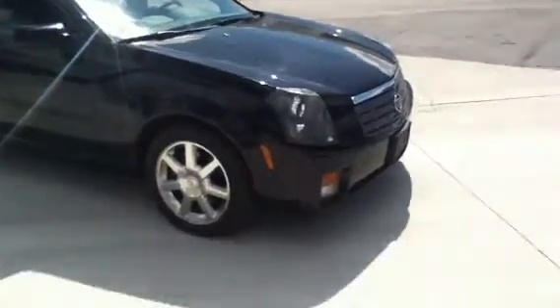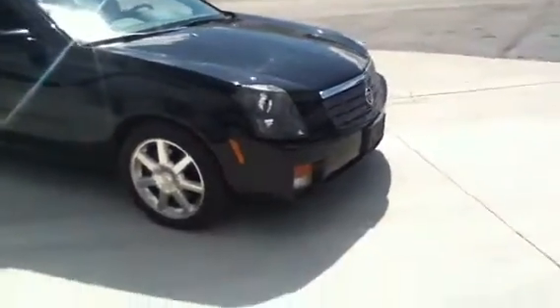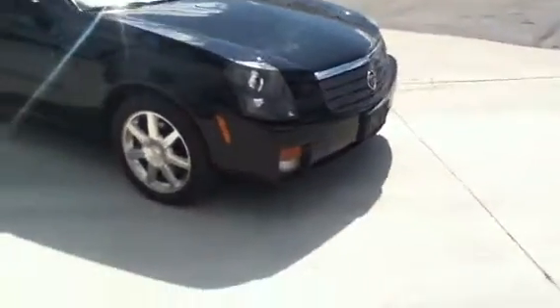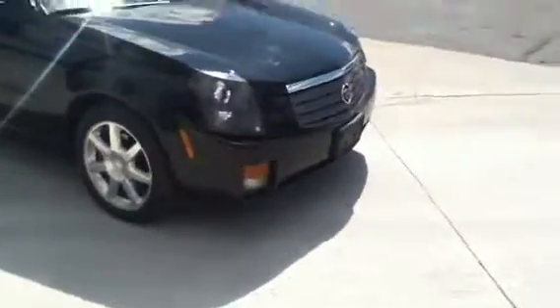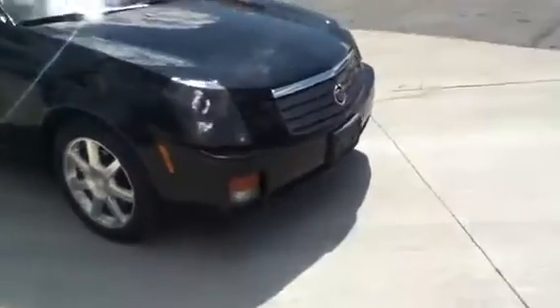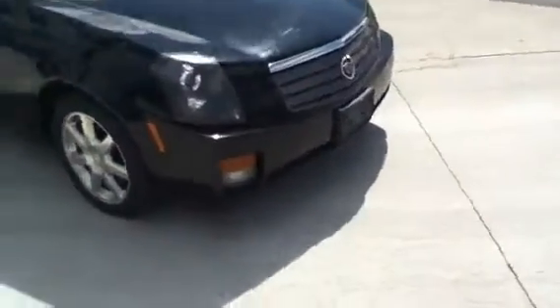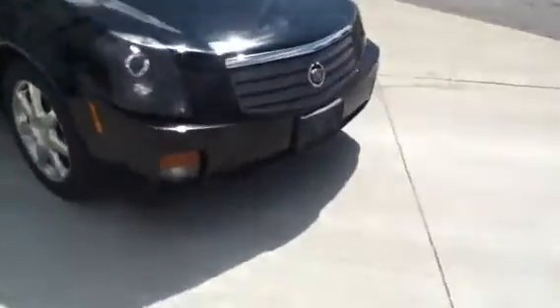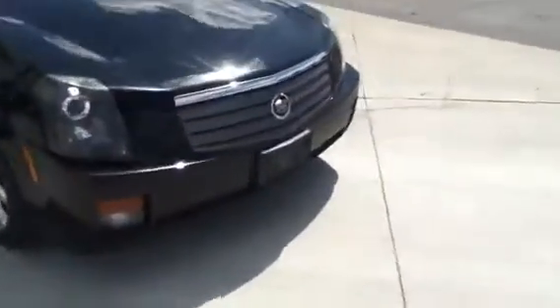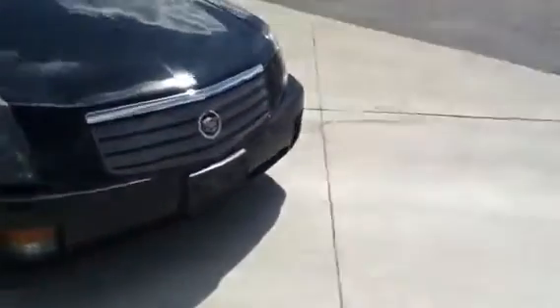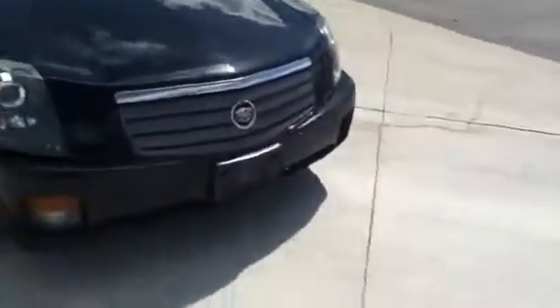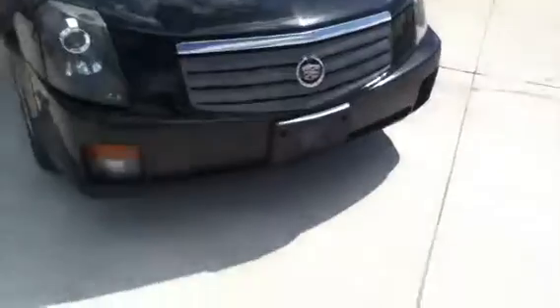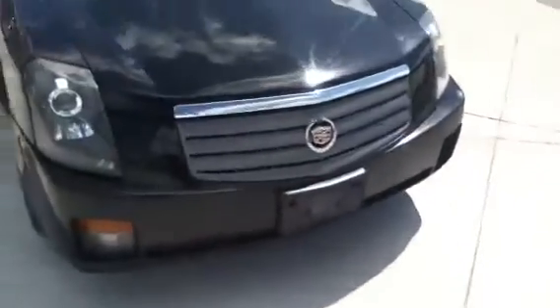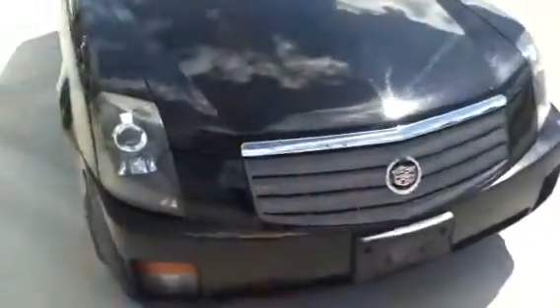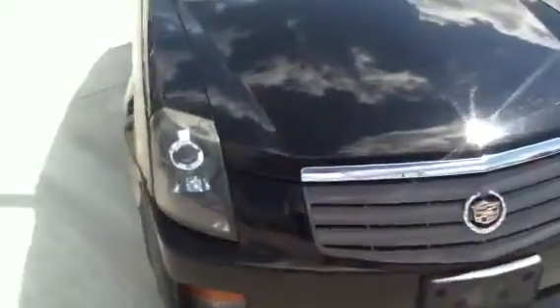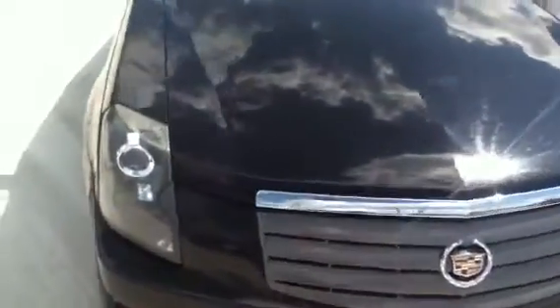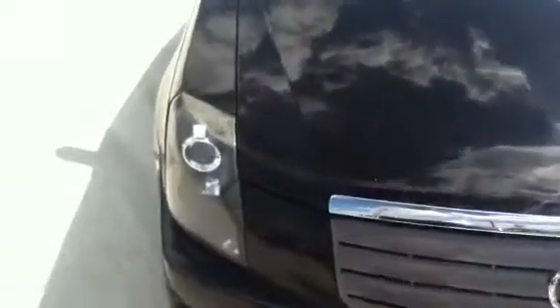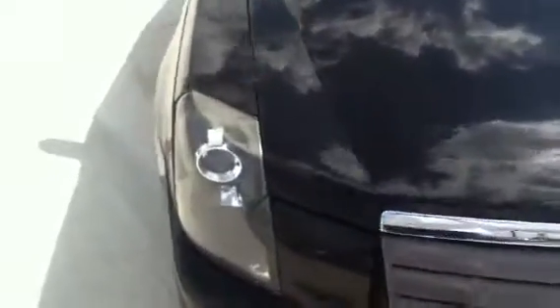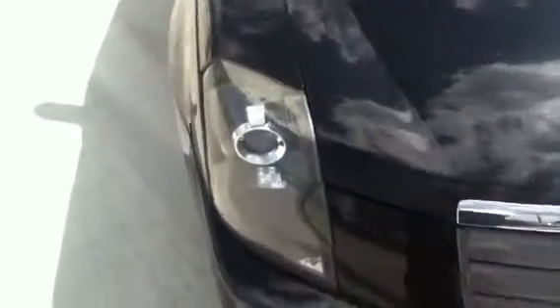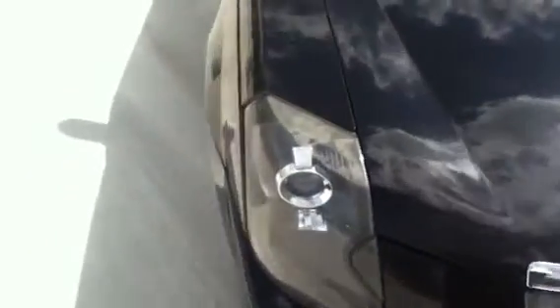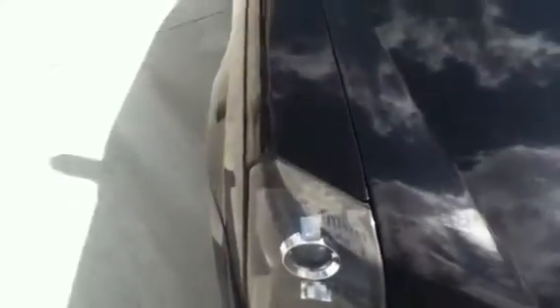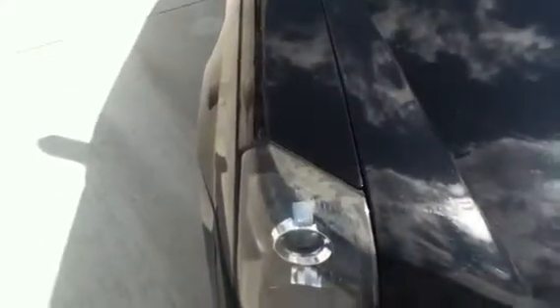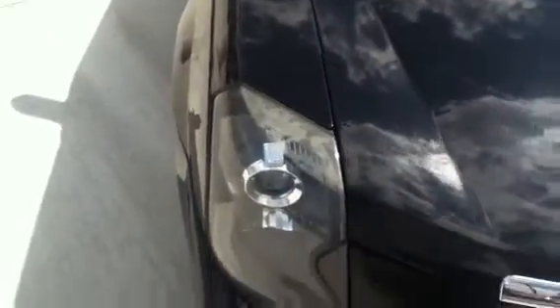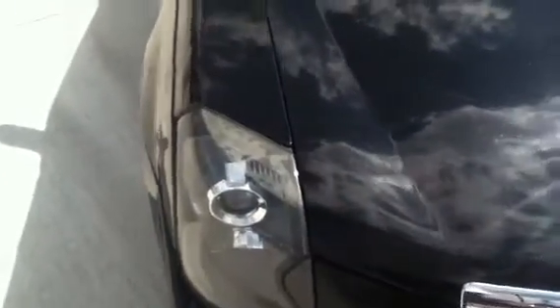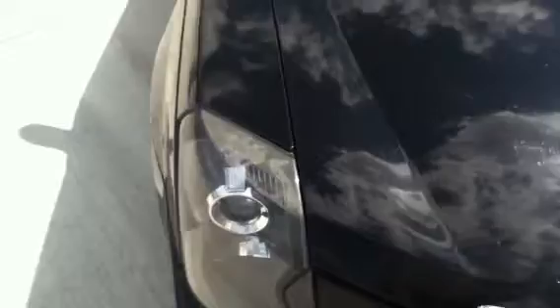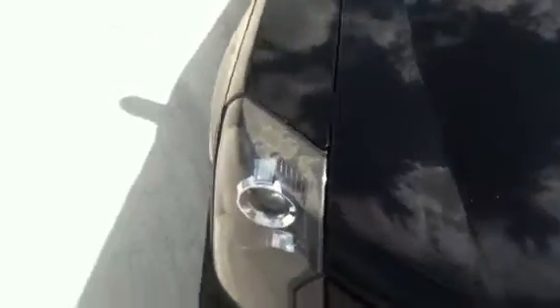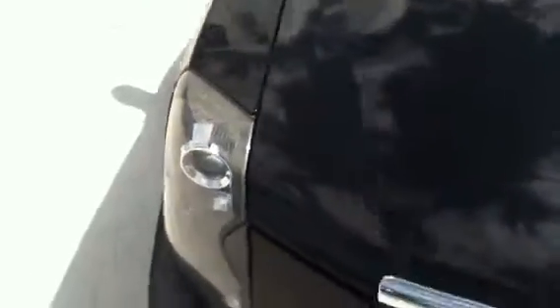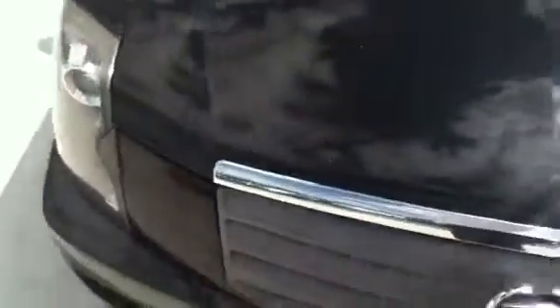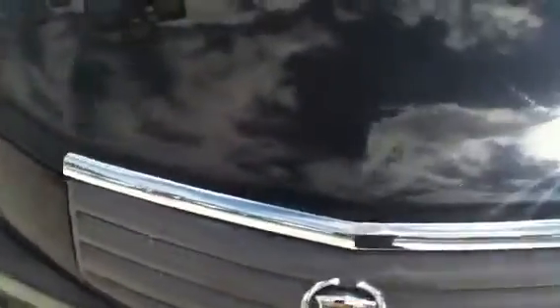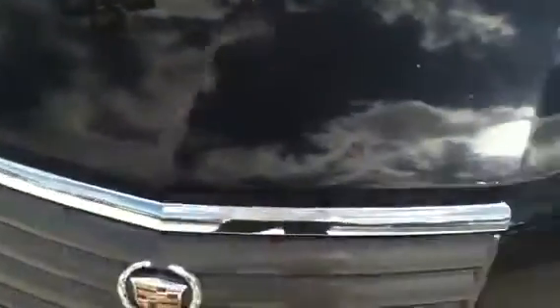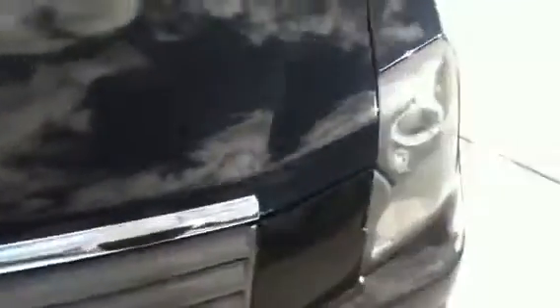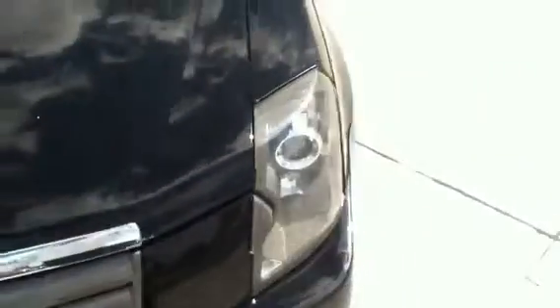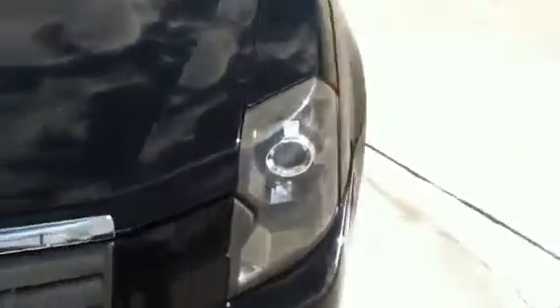The sooner we can get together the better, because these vehicles don't last in this price range, or we send them to the auction if they don't sell within a very short period of time.